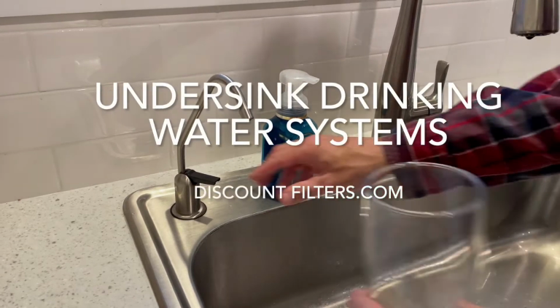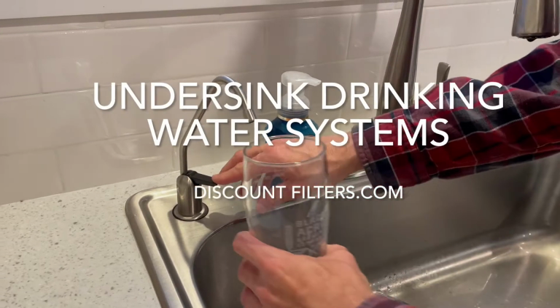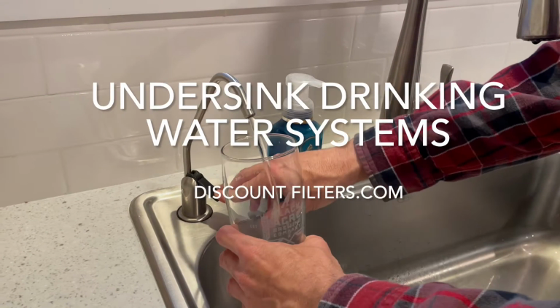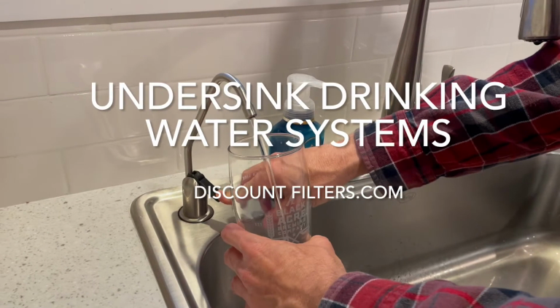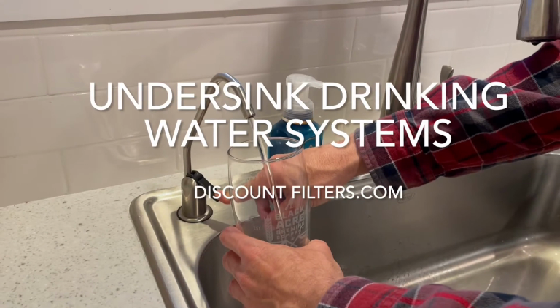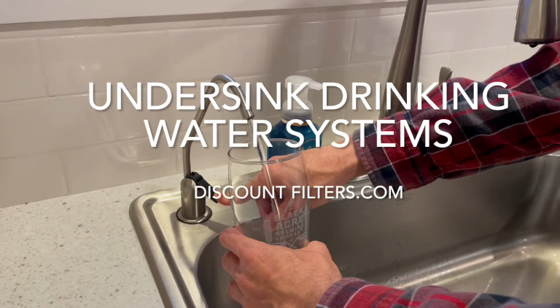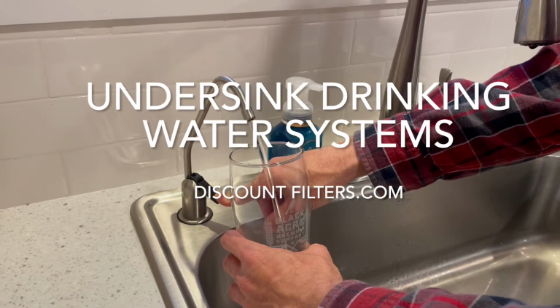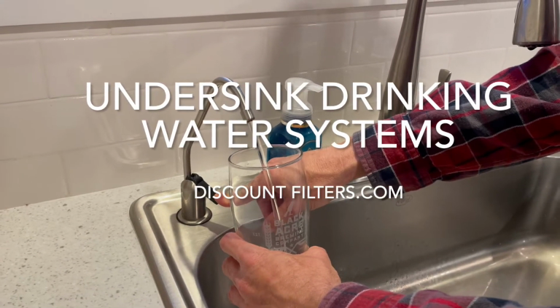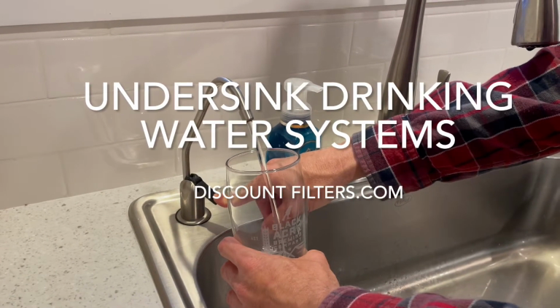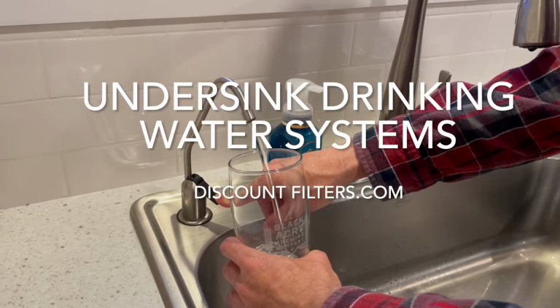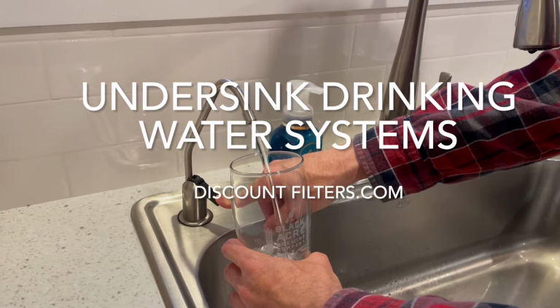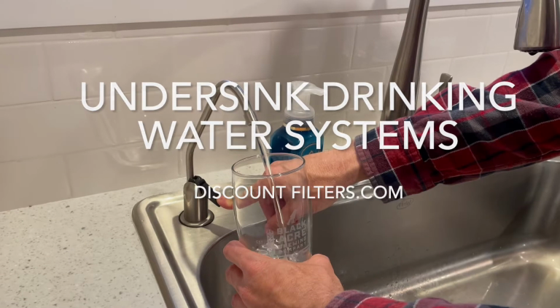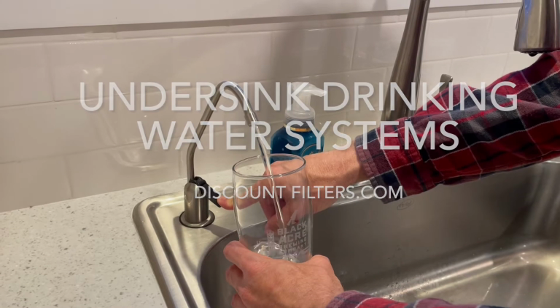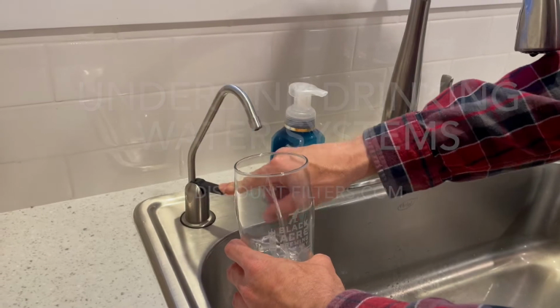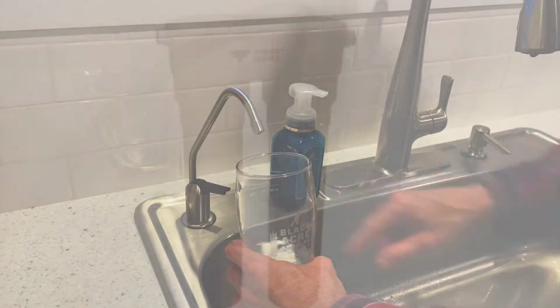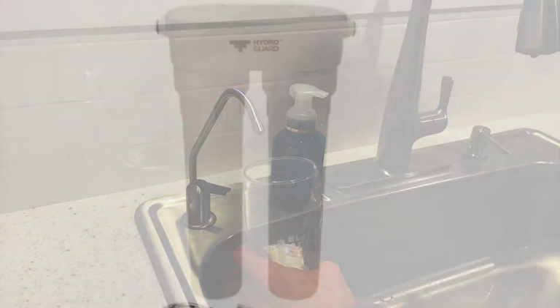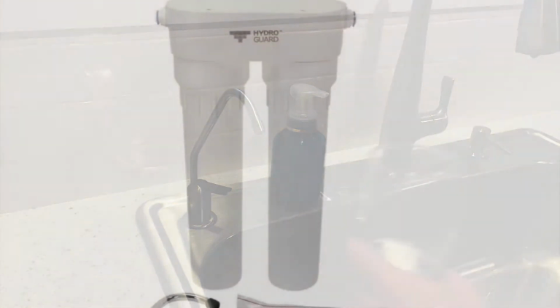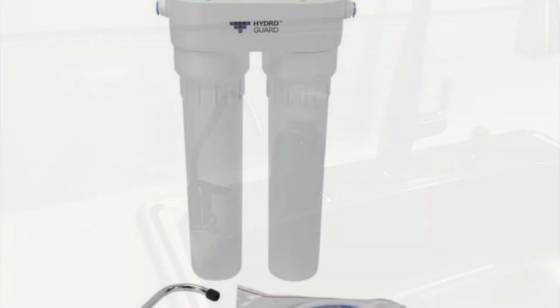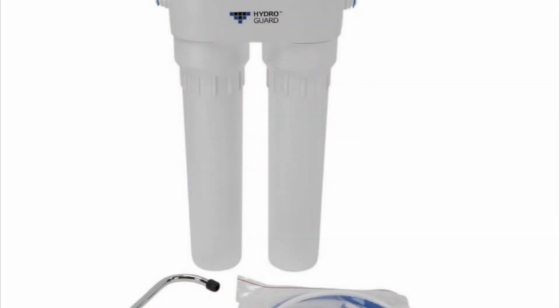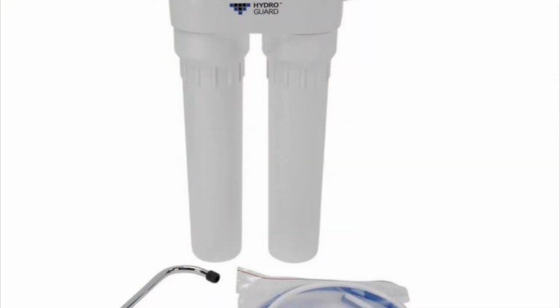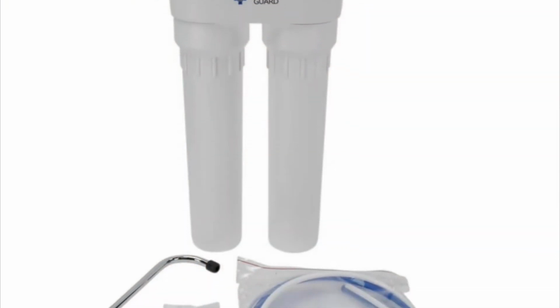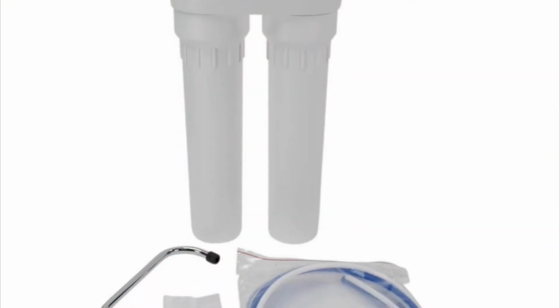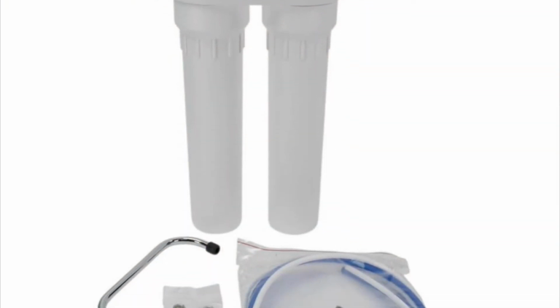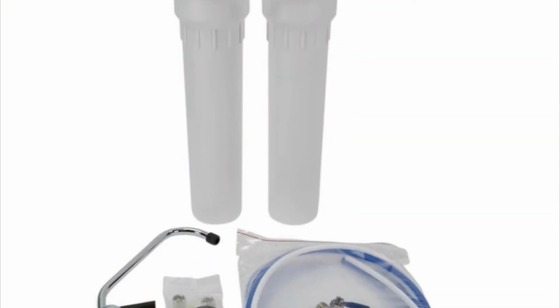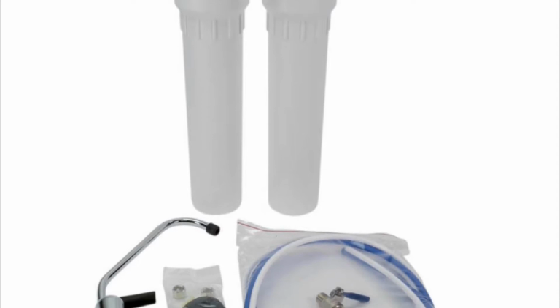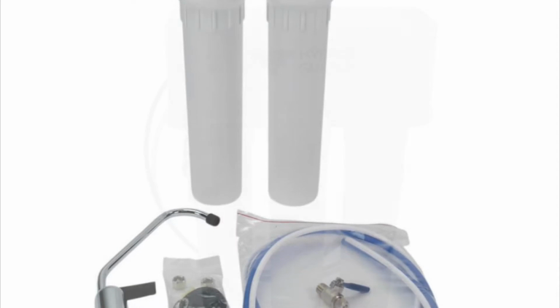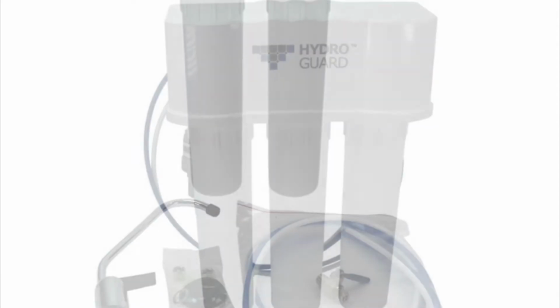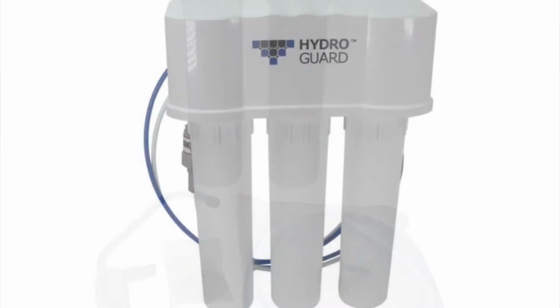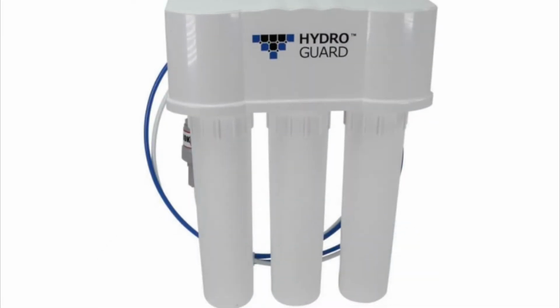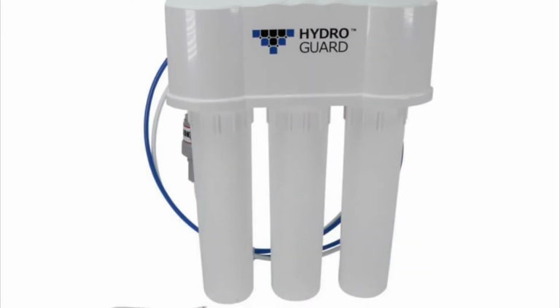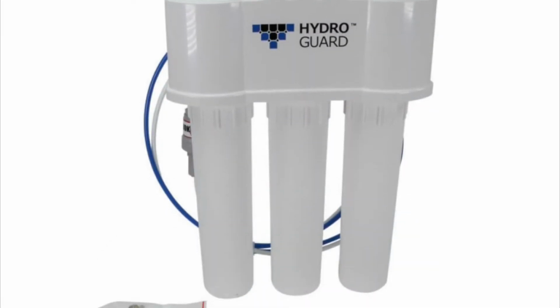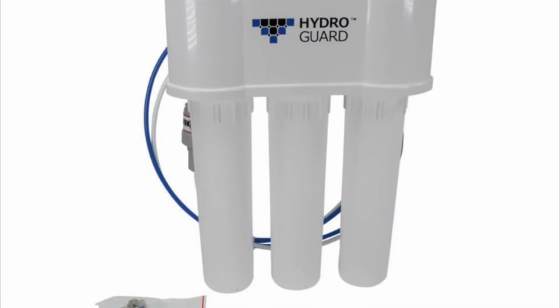Welcome to our unboxing and installation video for our new under-sink drinking water systems. We will be offering a two-stage and three-stage system, with each type of system available with a good, better, or best option.